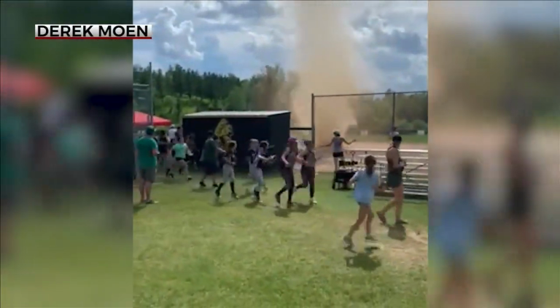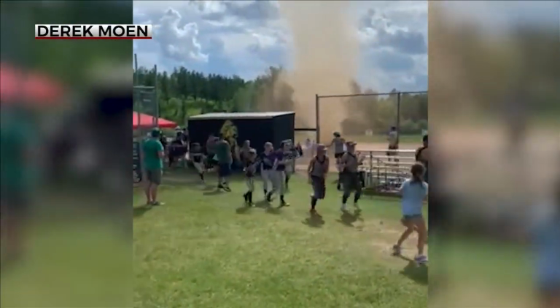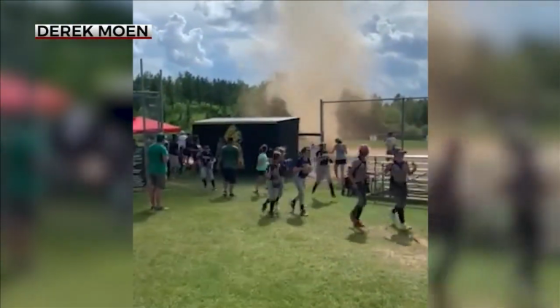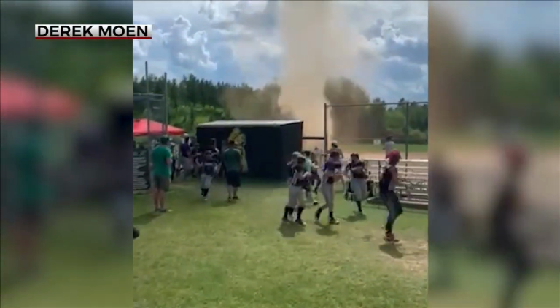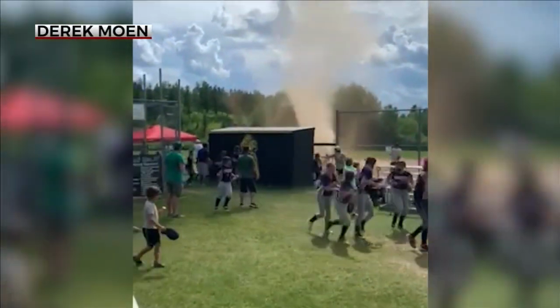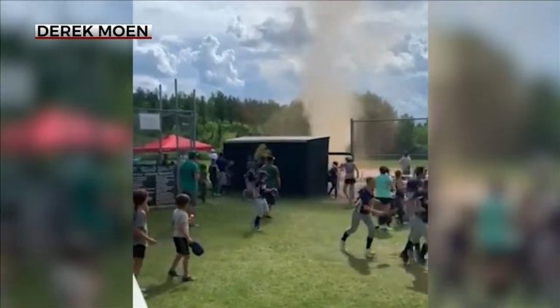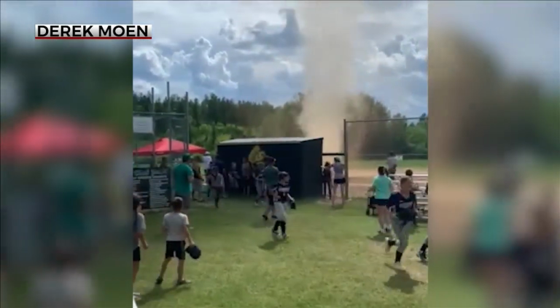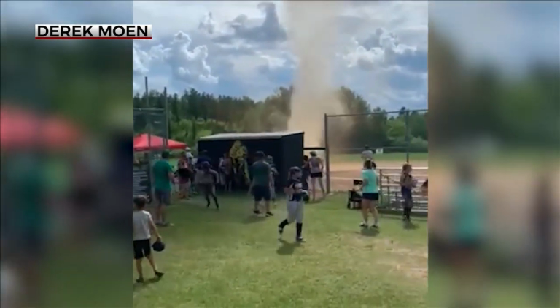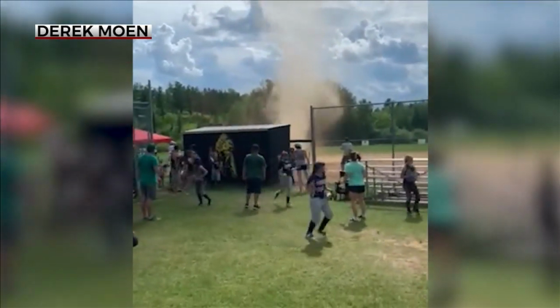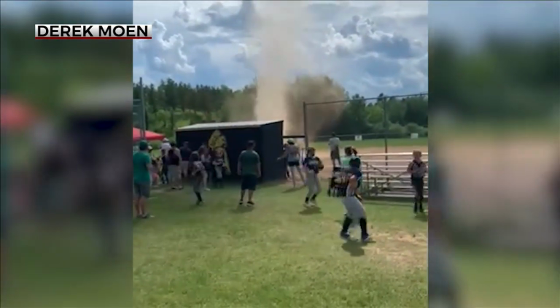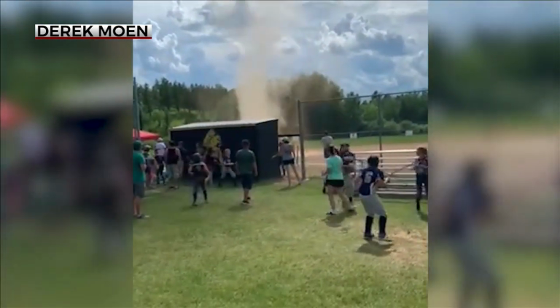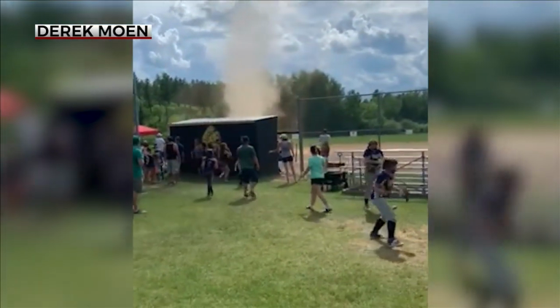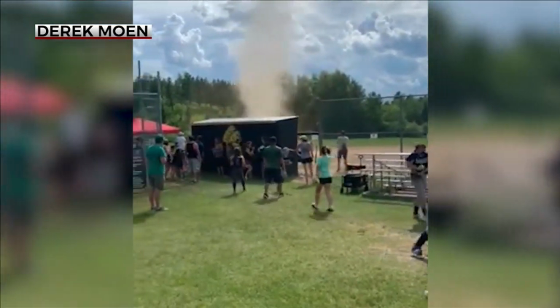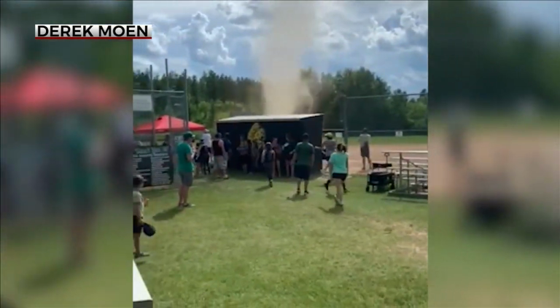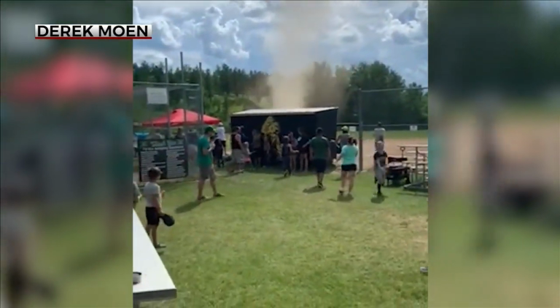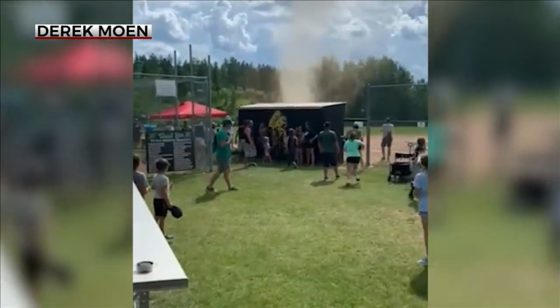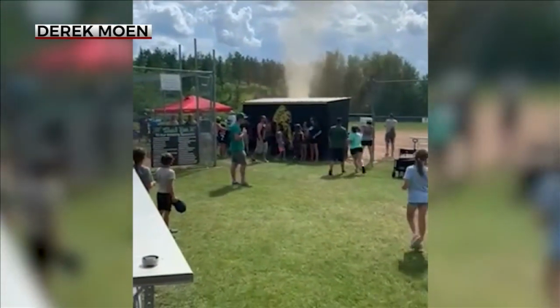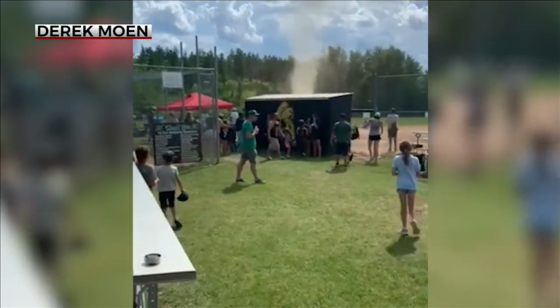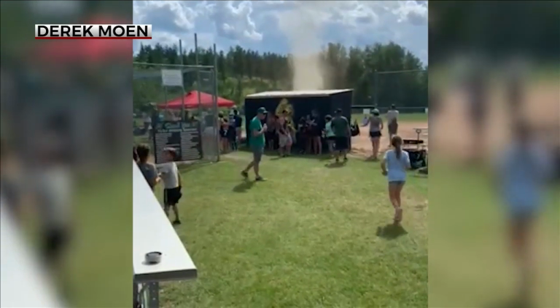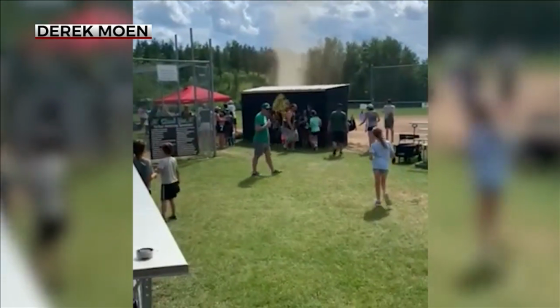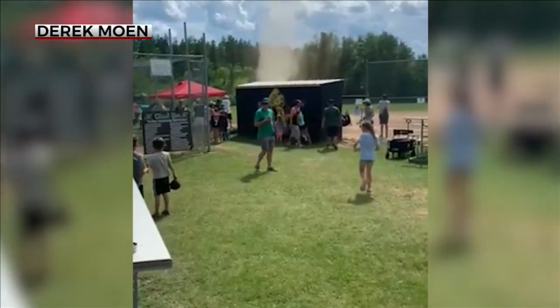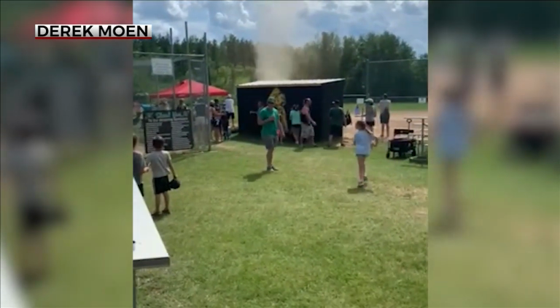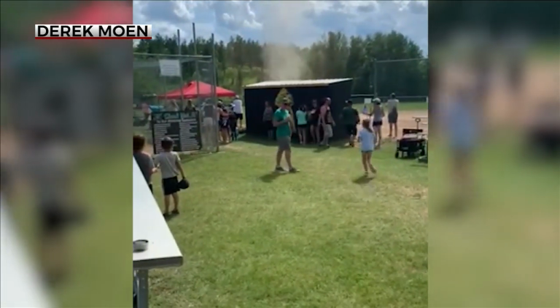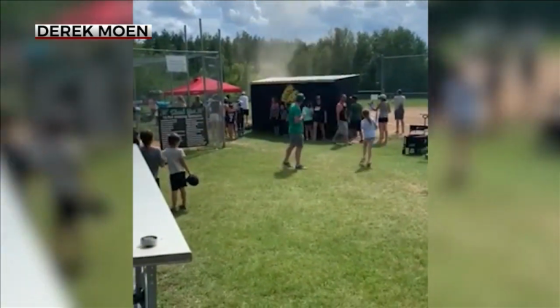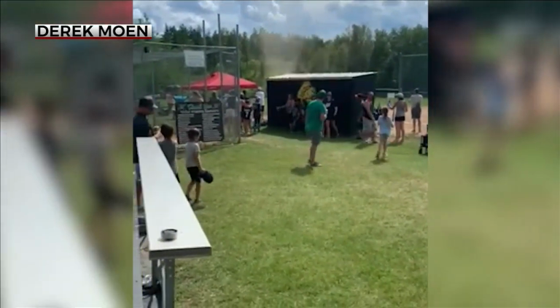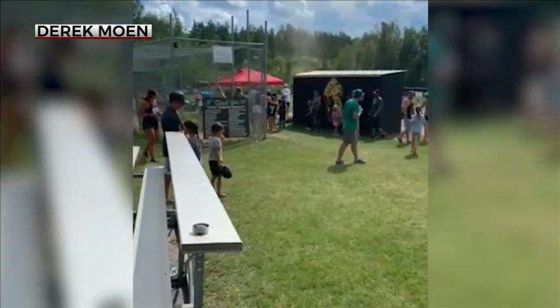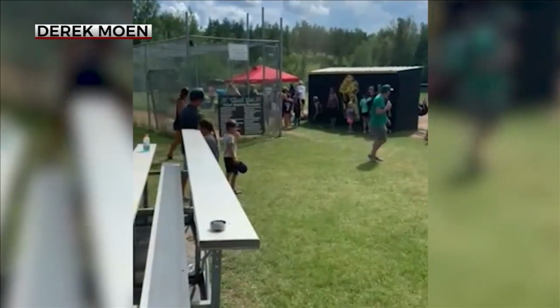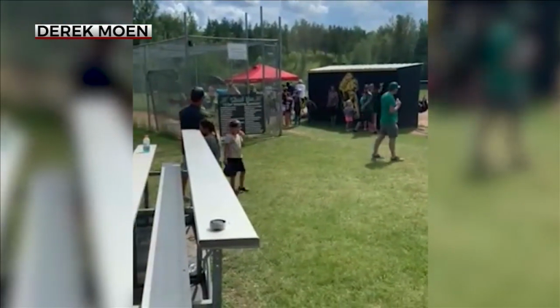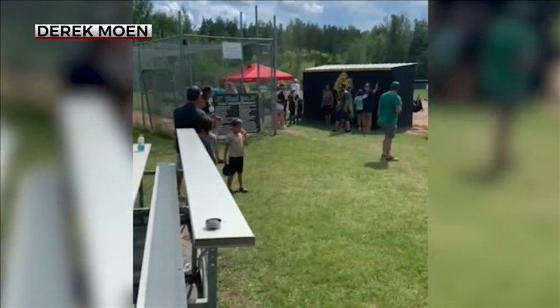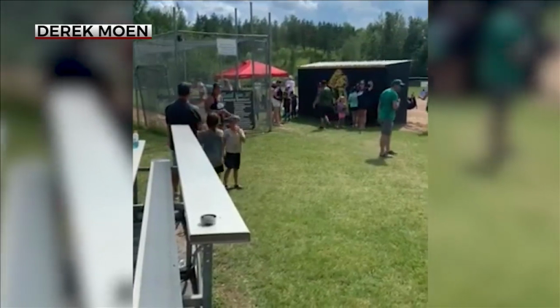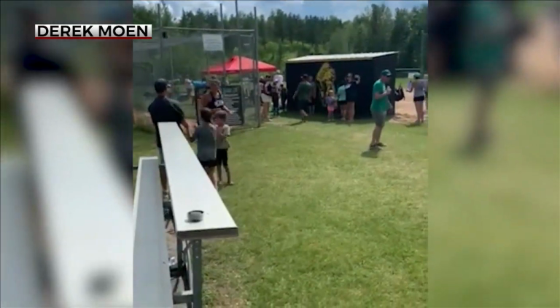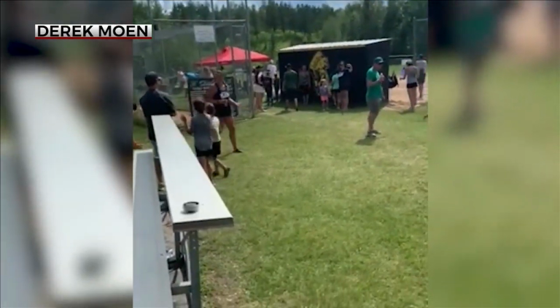You may have seen this incredible video from earlier this summer. A fast-pitch tournament in Eveleth briefly pausing for a dust devil. Then, just as quickly as it arrived, it came to an end. How did a quiet day on the diamond take such a dramatic turn?